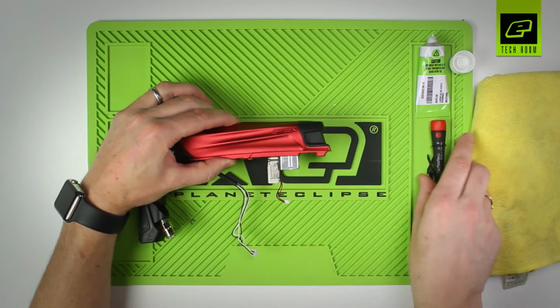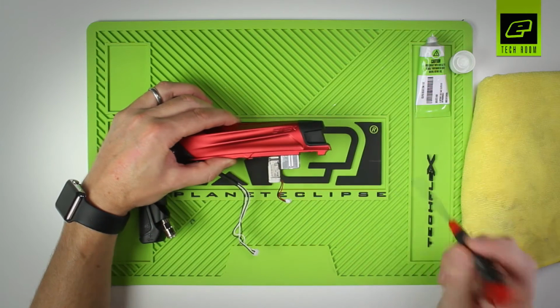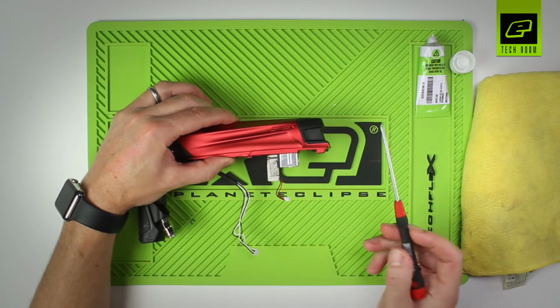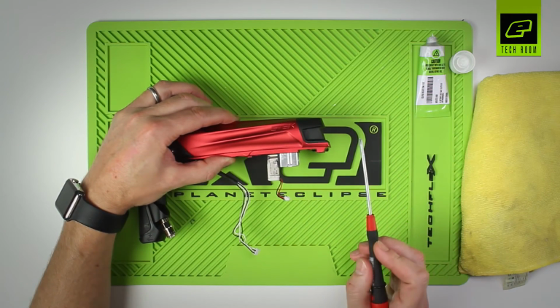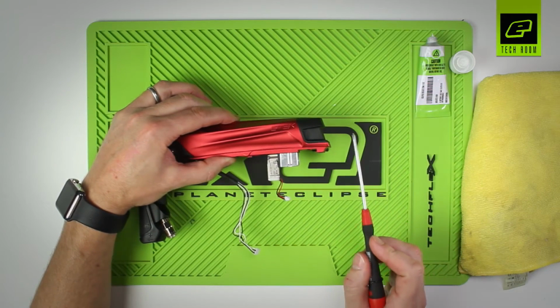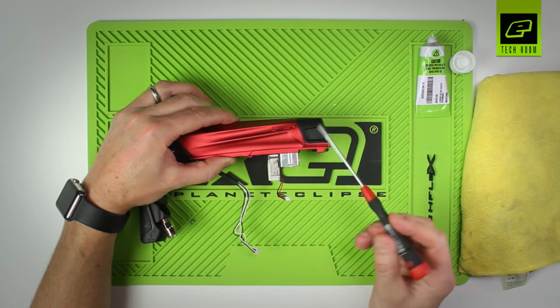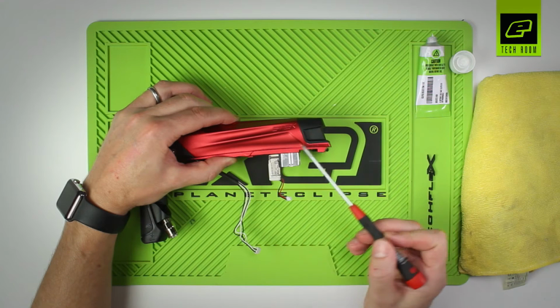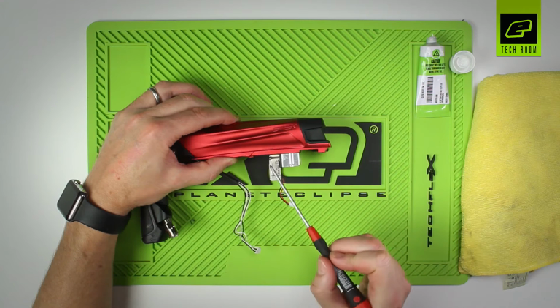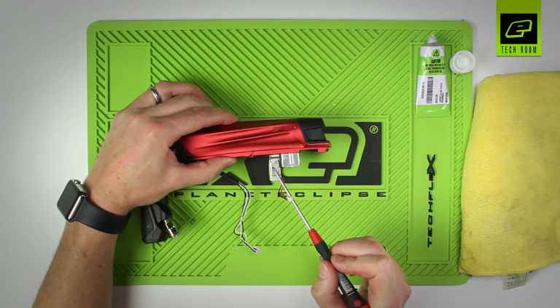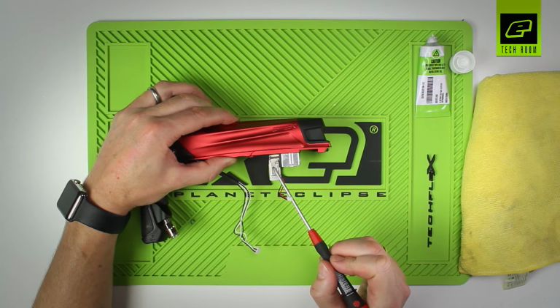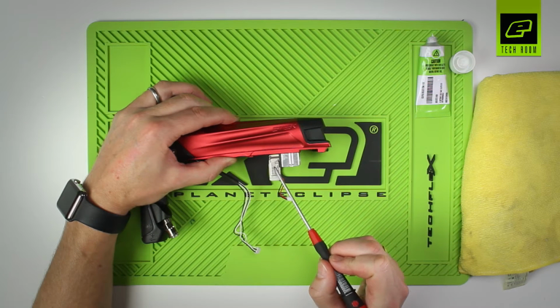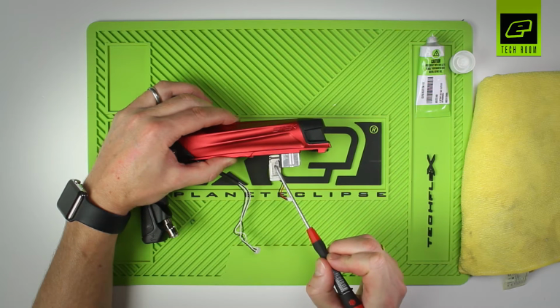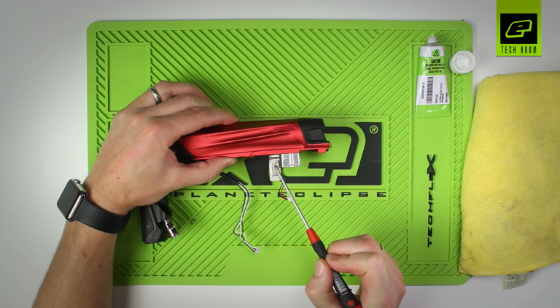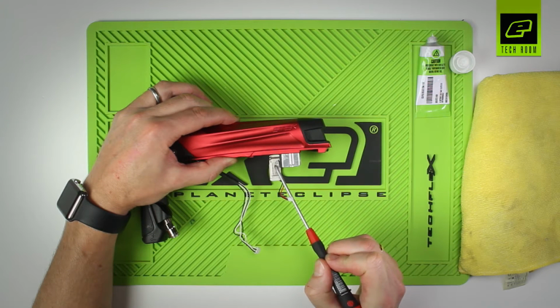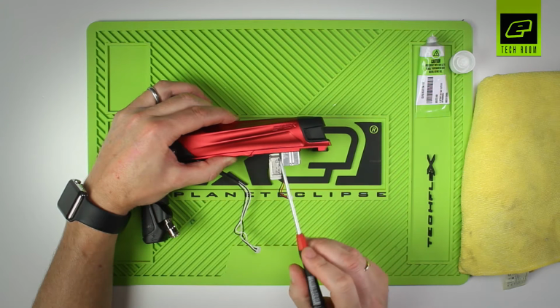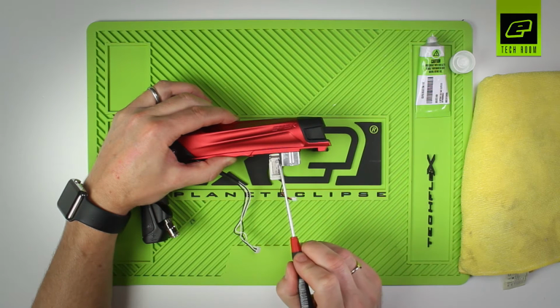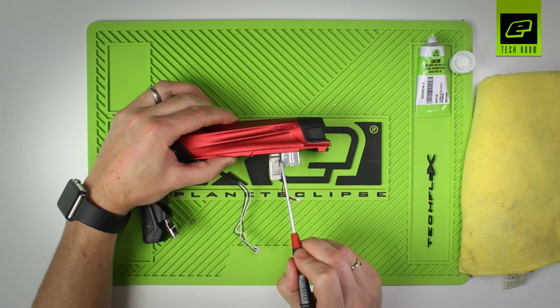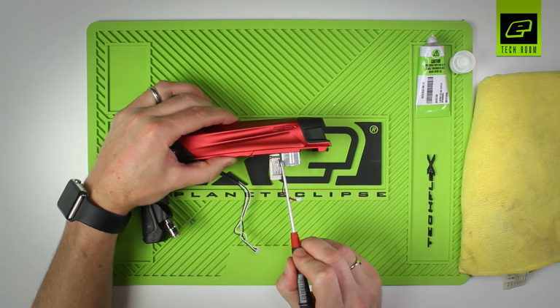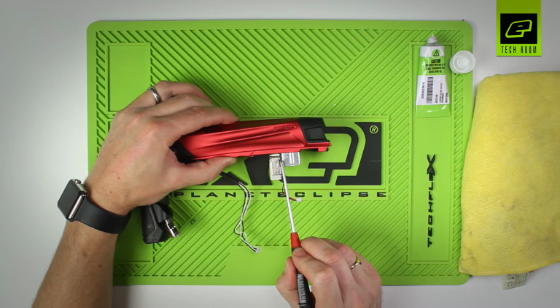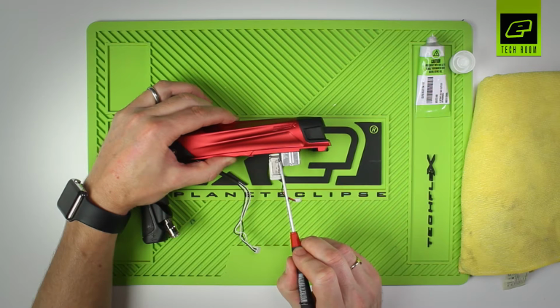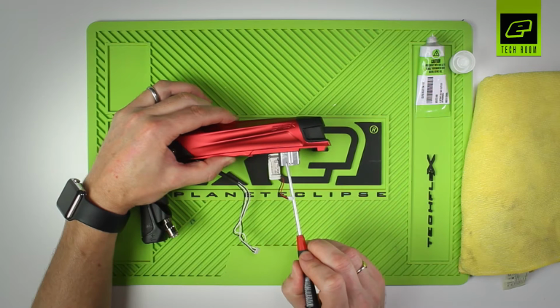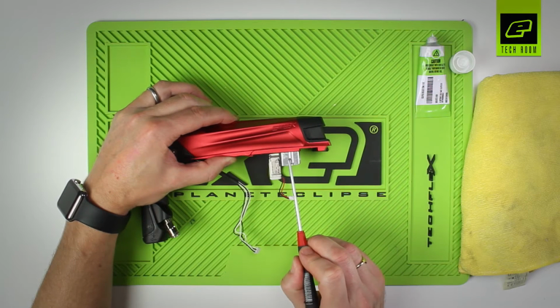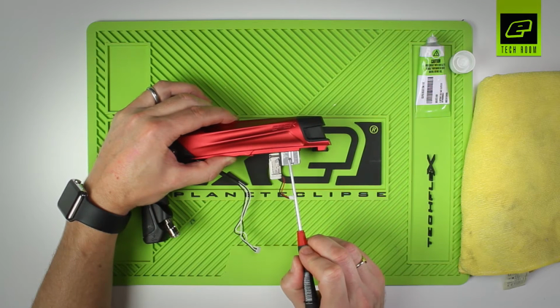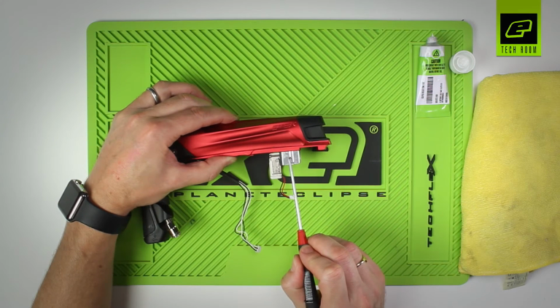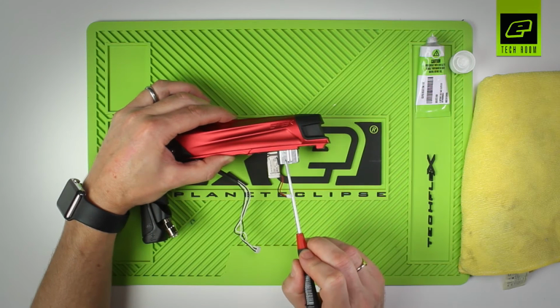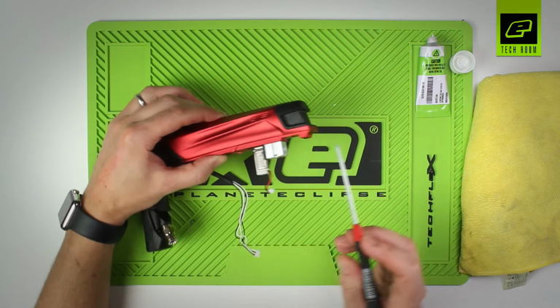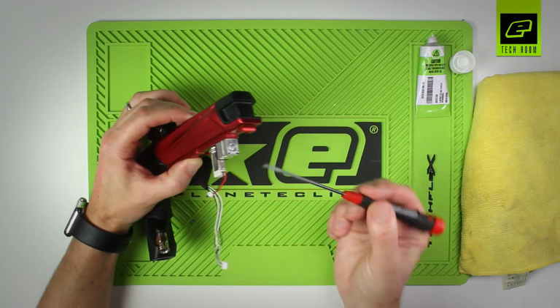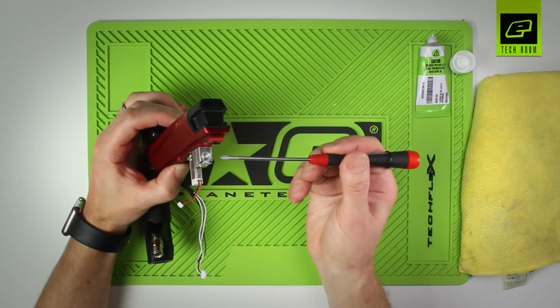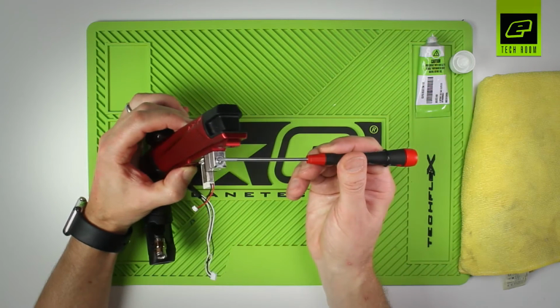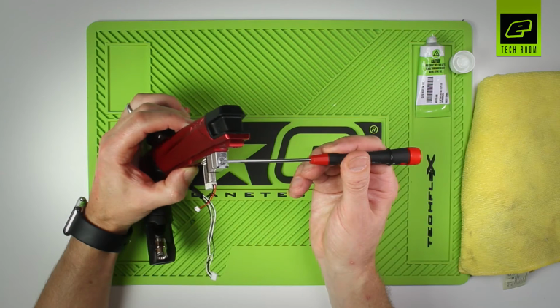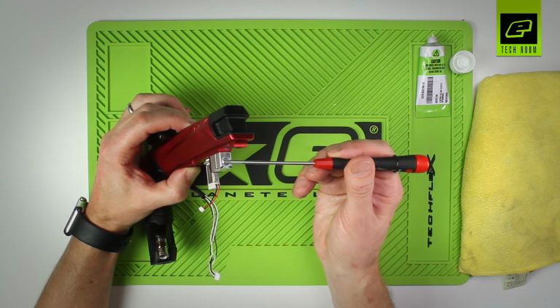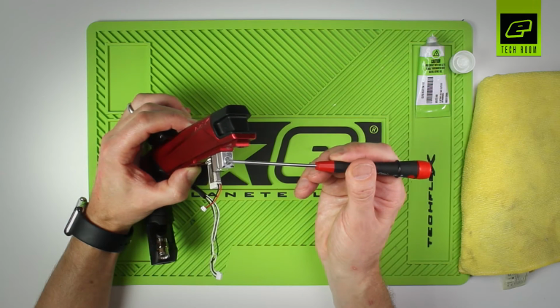The solenoid assembly is made up of four parts: we have the pilot section, we have the solenoid plate, we have the solenoid body, and inside the solenoid body — you can just see the end of it here — is the solenoid spool.